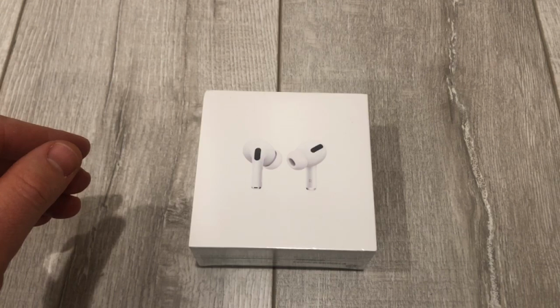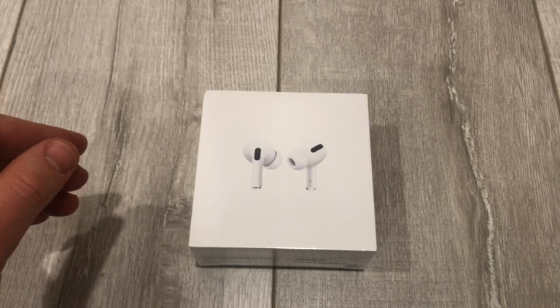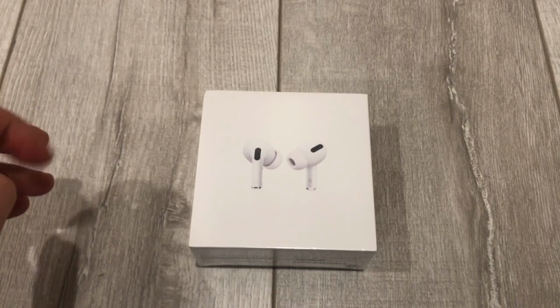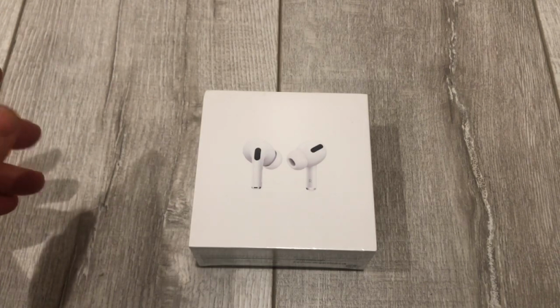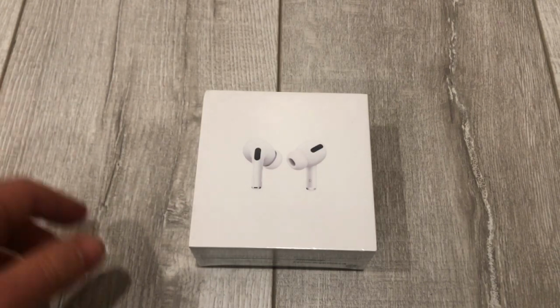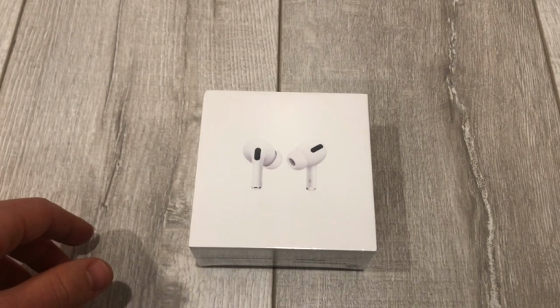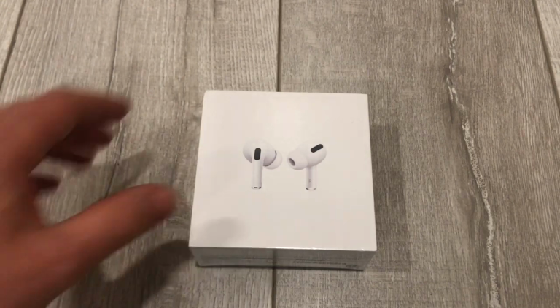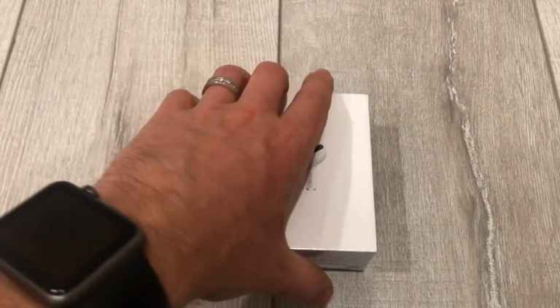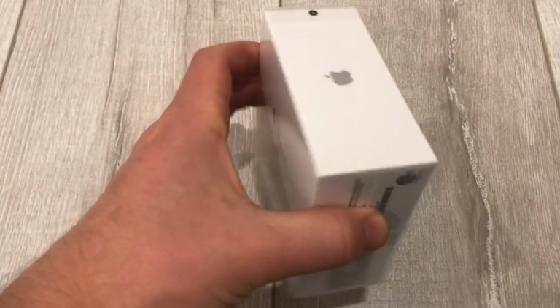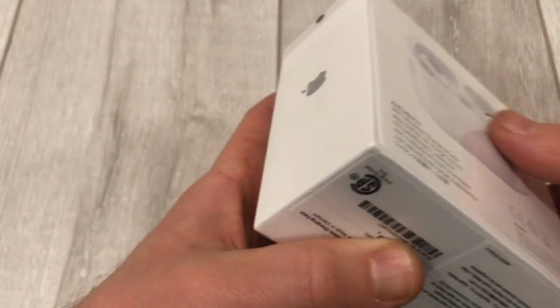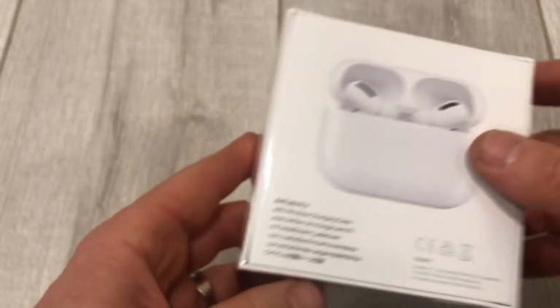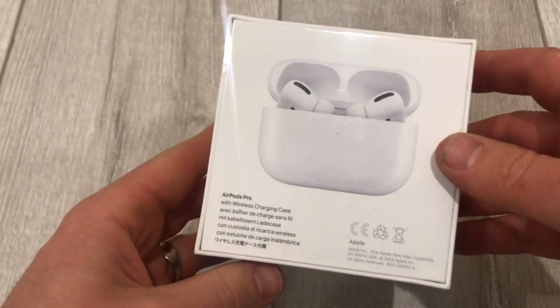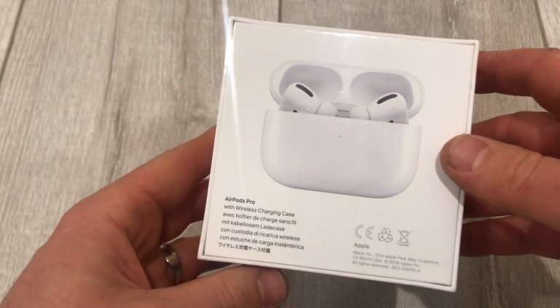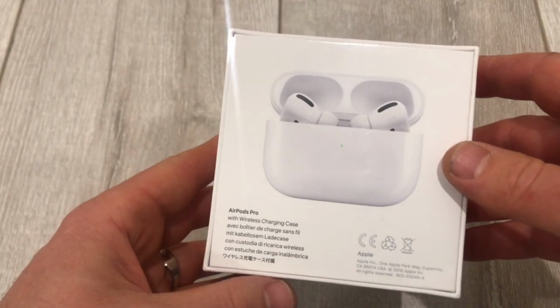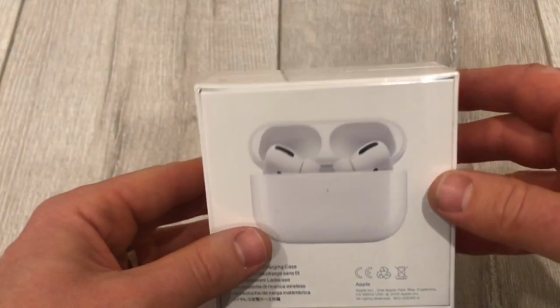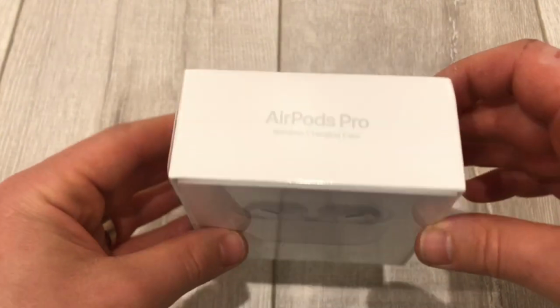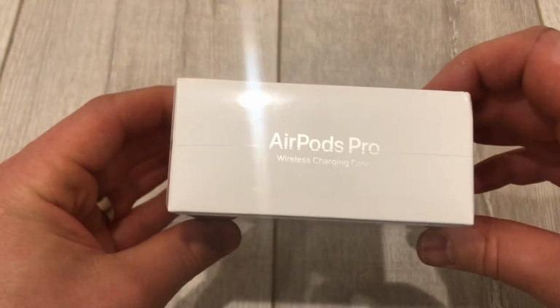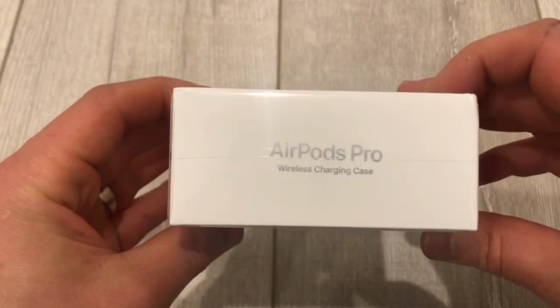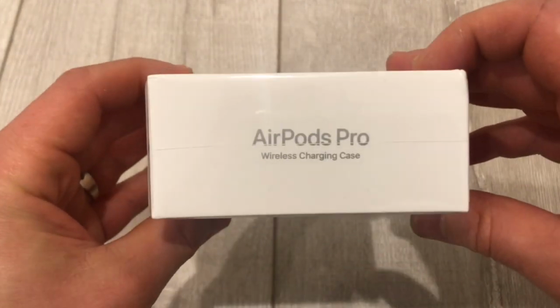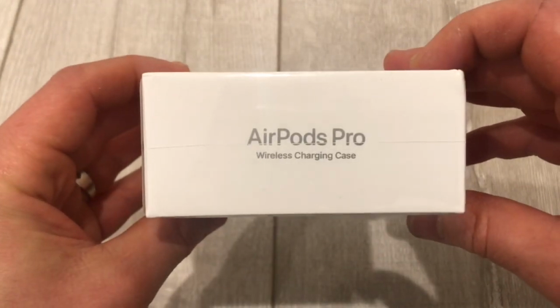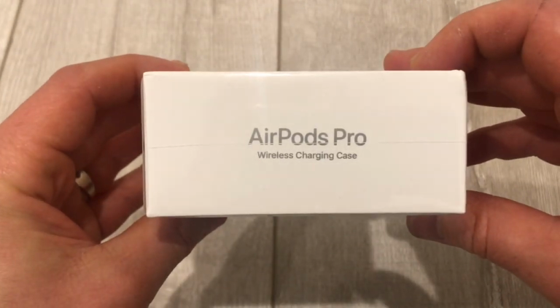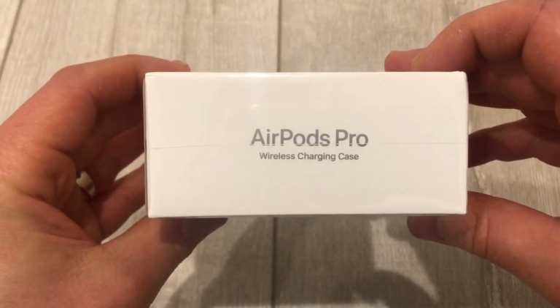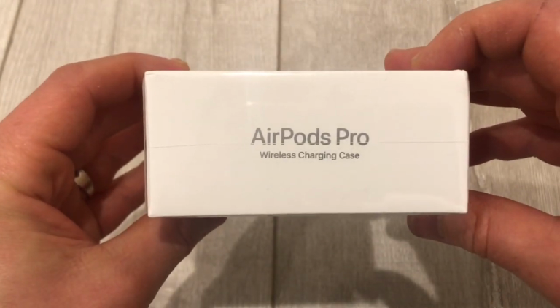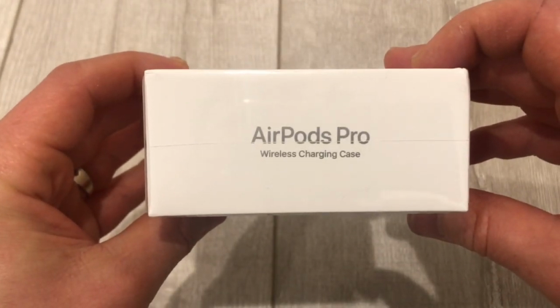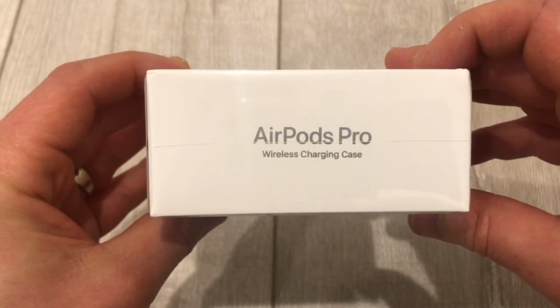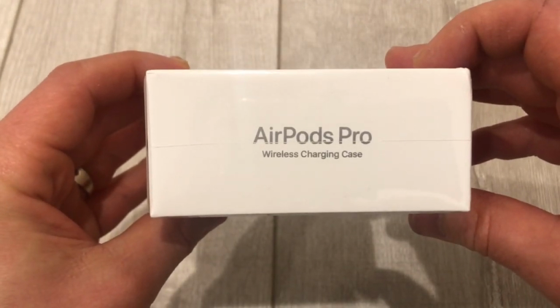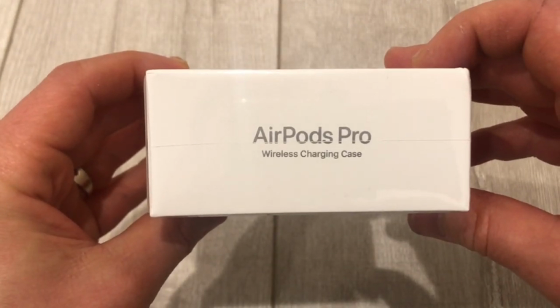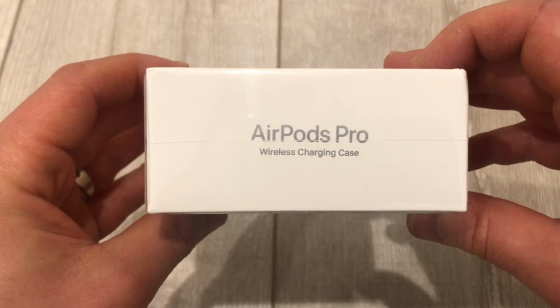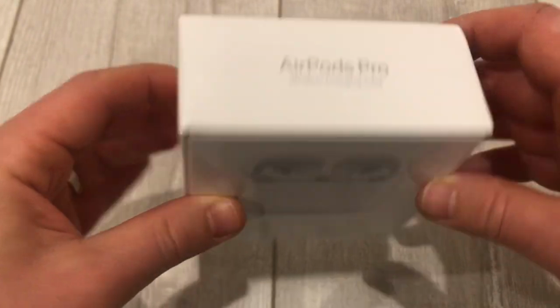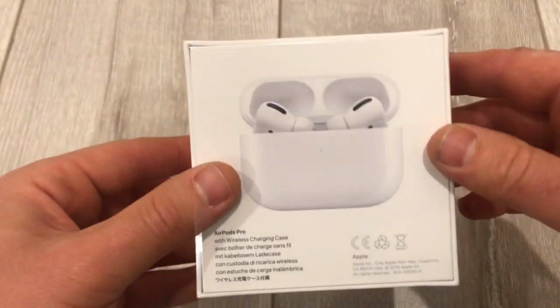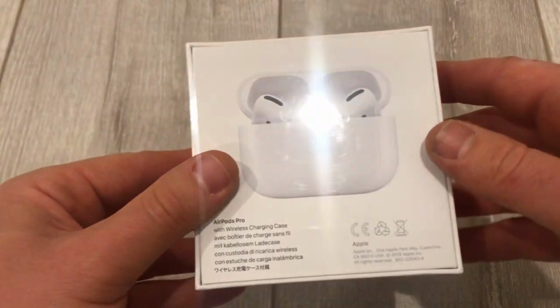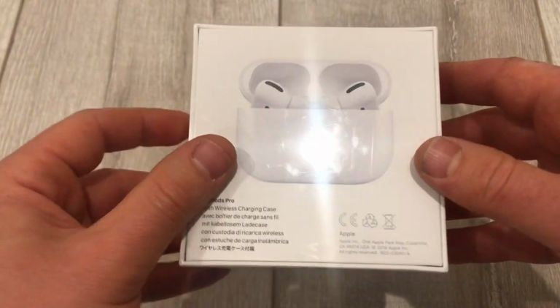Hey everybody. In this video I'm going to show you the unboxing of AirPods Pros. This one does come with a wireless charging case — I want to say all of them do.